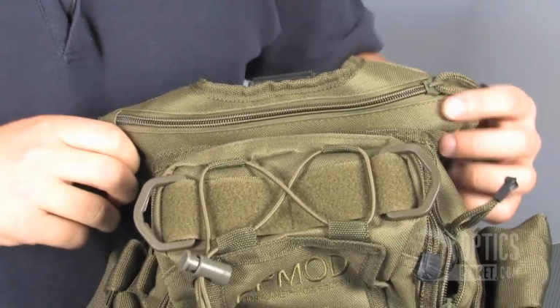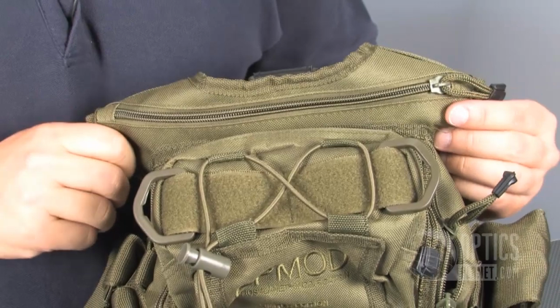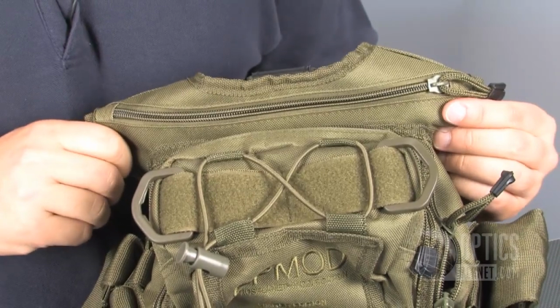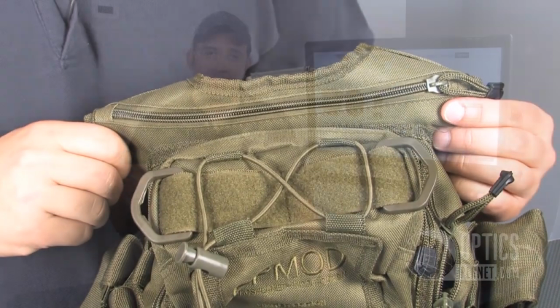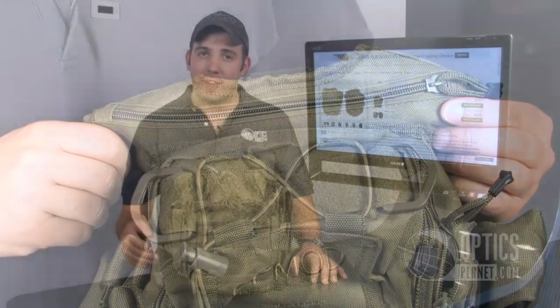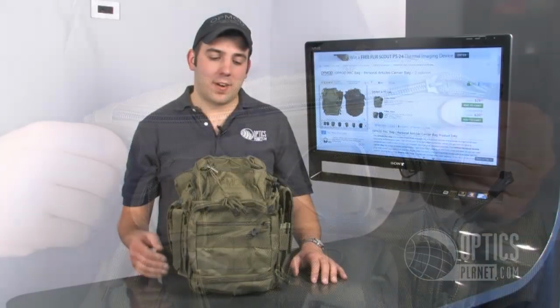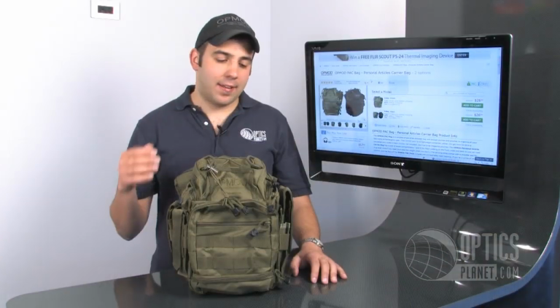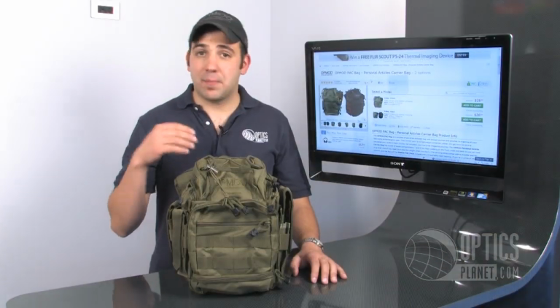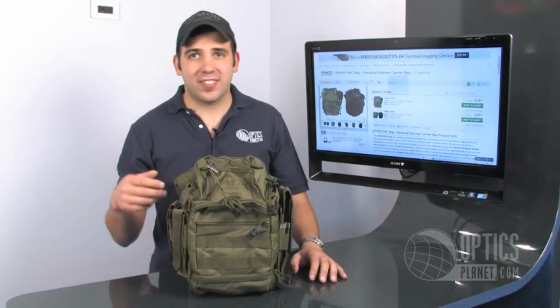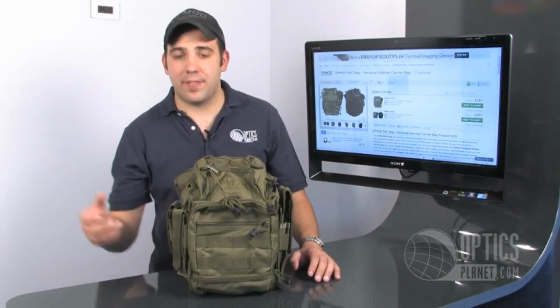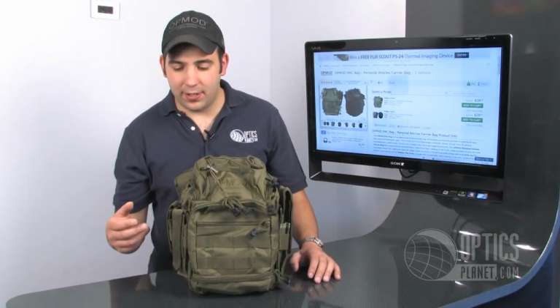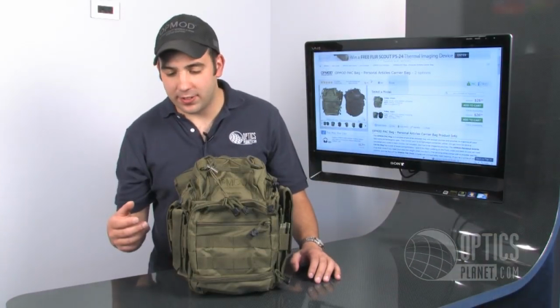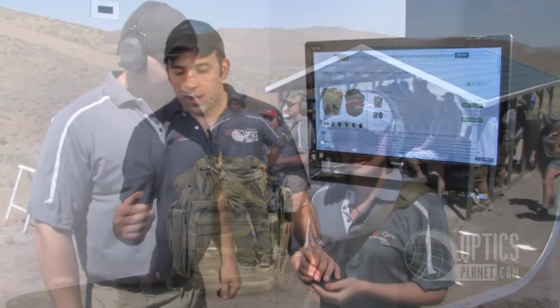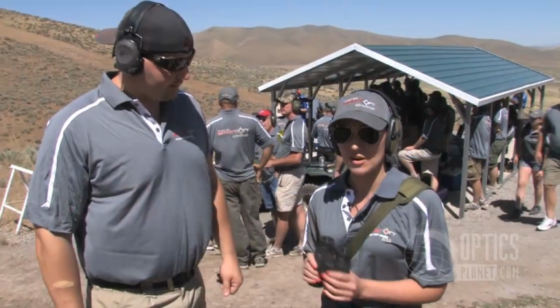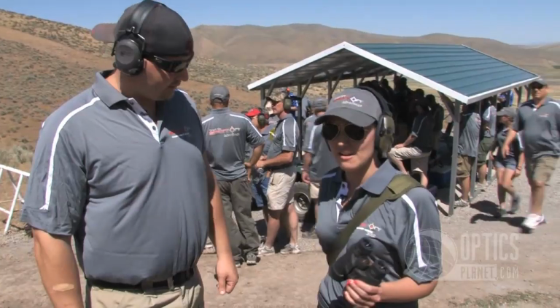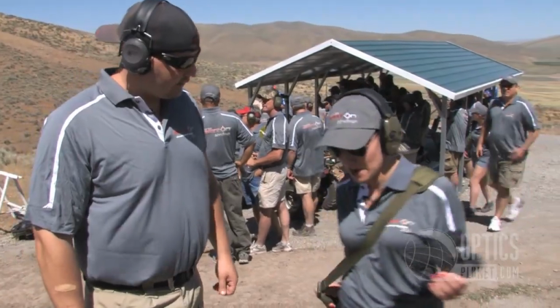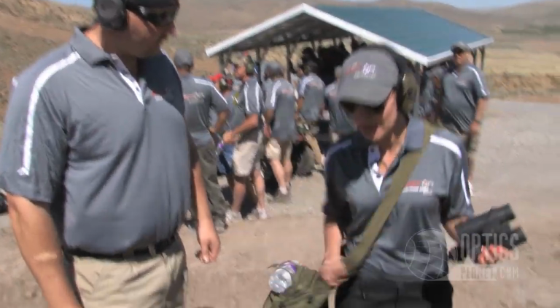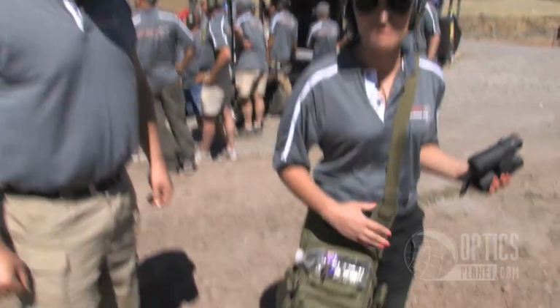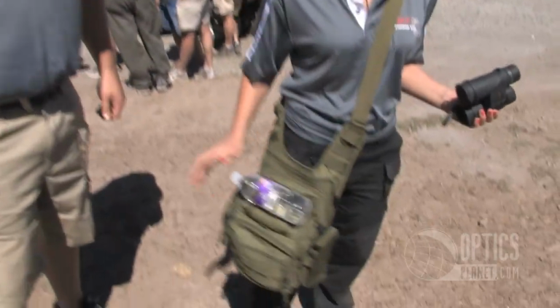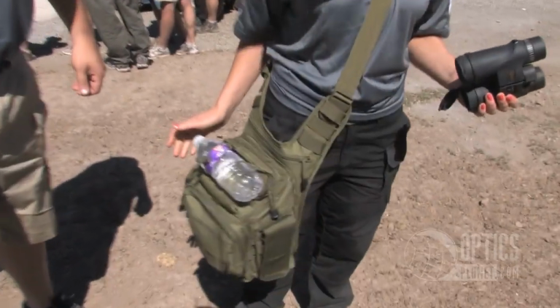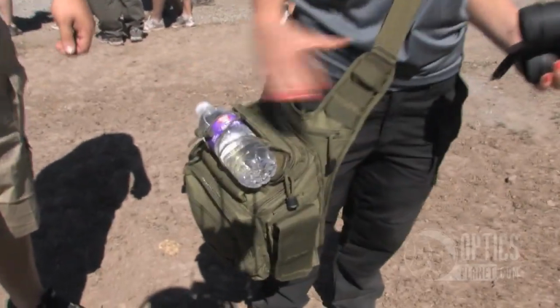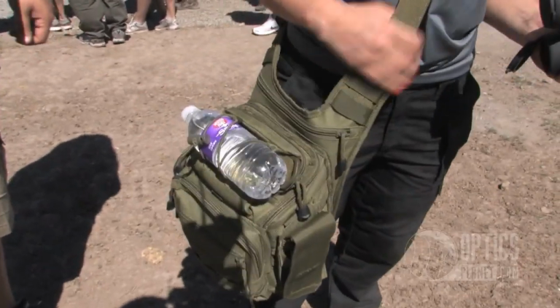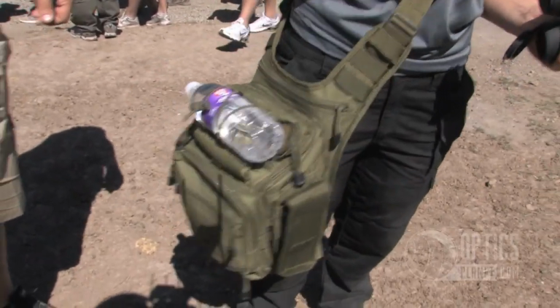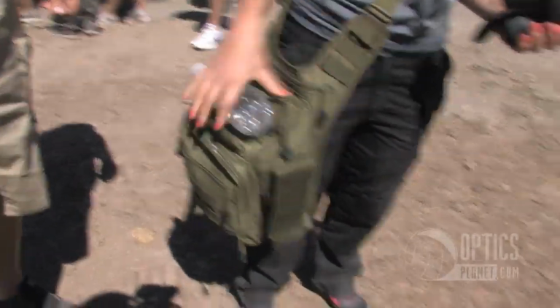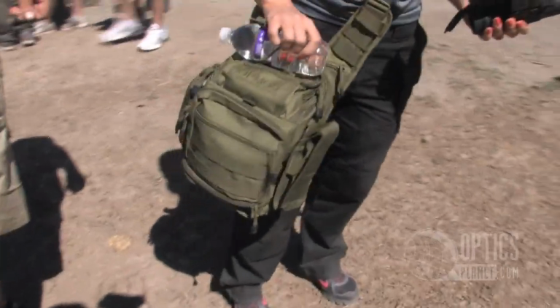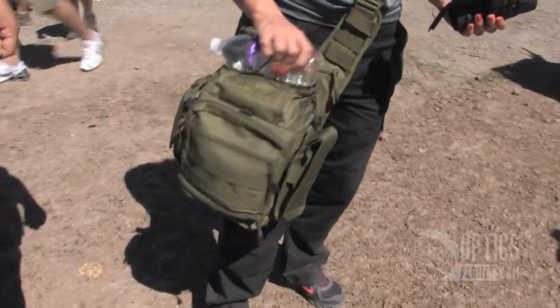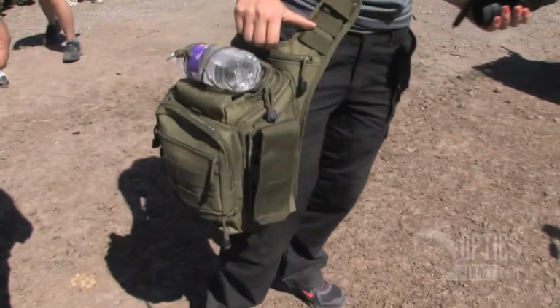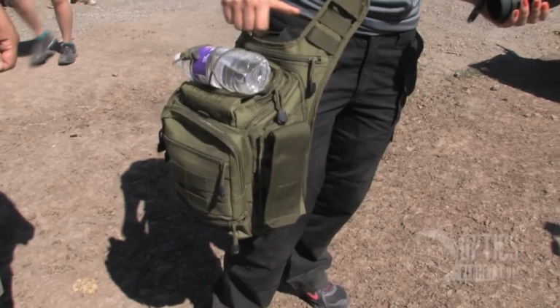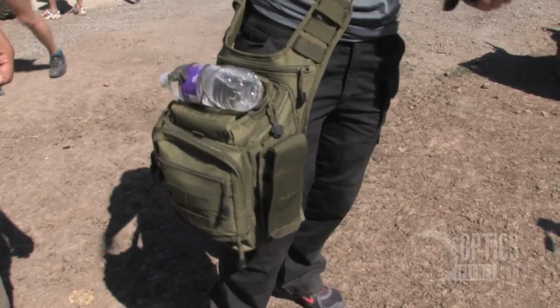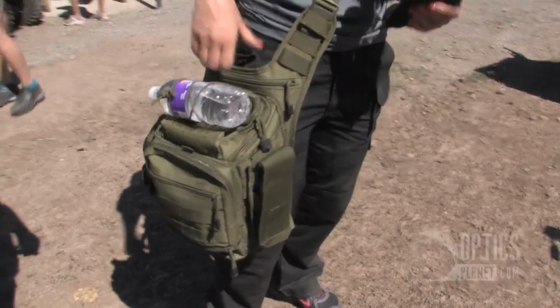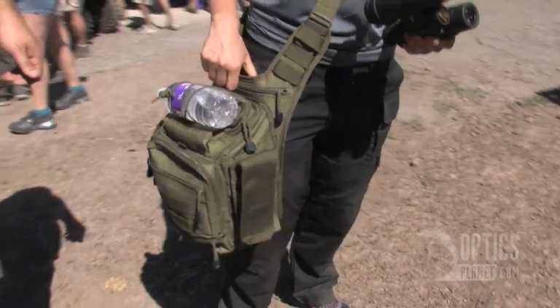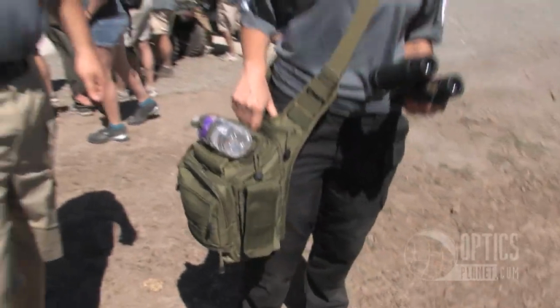The OpMod Pack Bag is great for anything from tactical to everyday uses. Kate, our vendor services manager, recently took this to a shoot in Nevada, and she loved it. She could put everything that she needed inside this for the day.